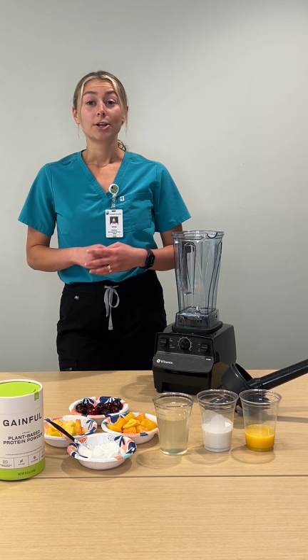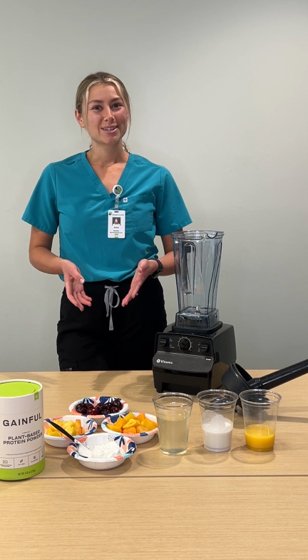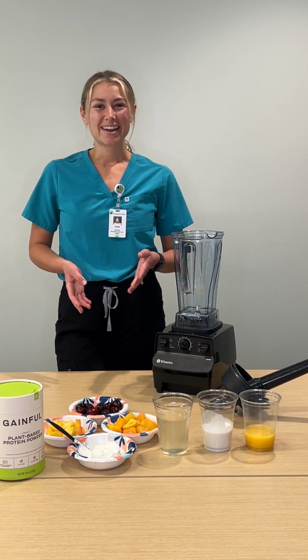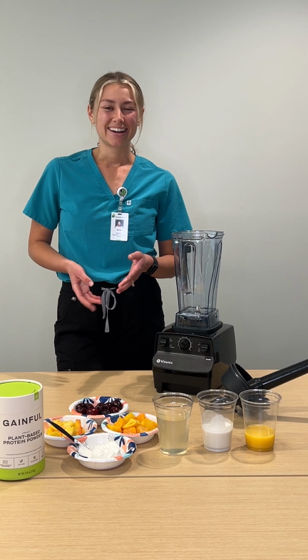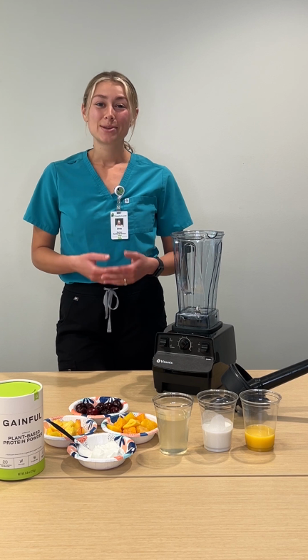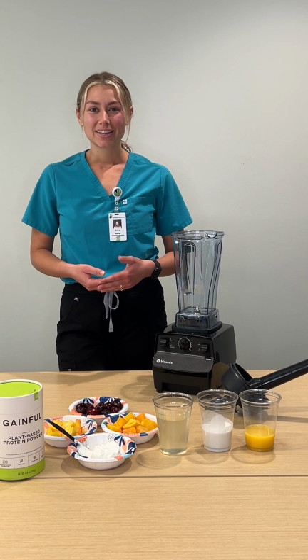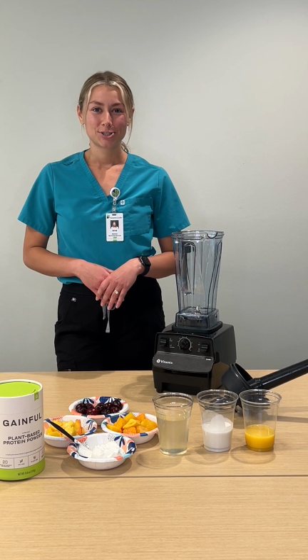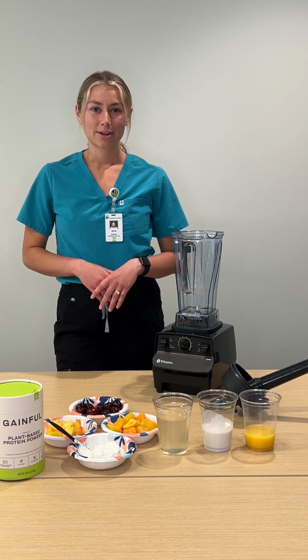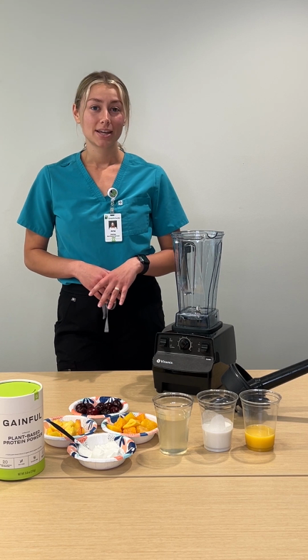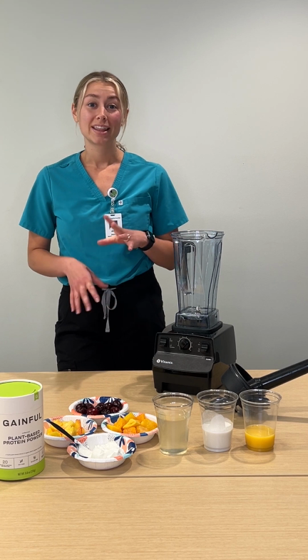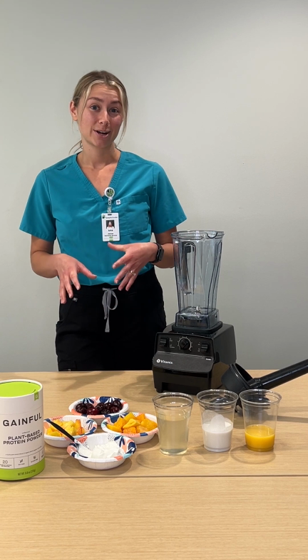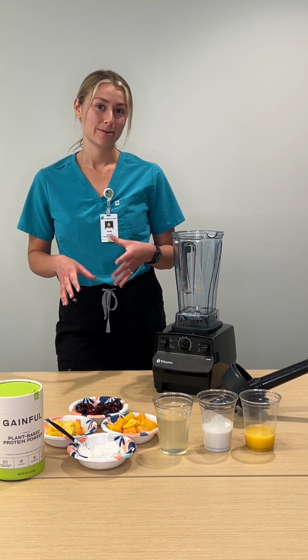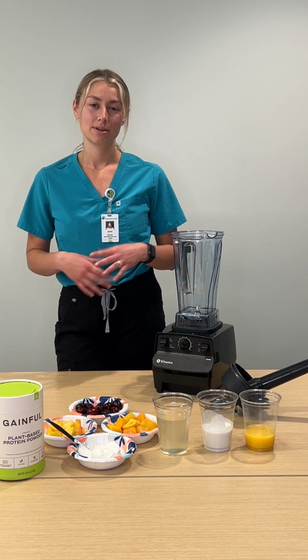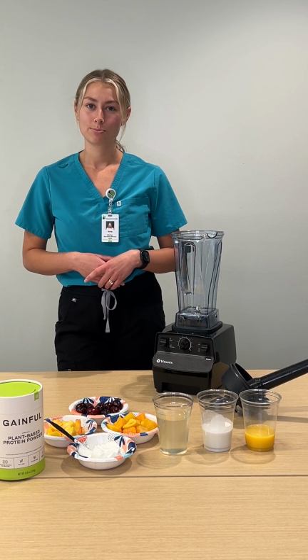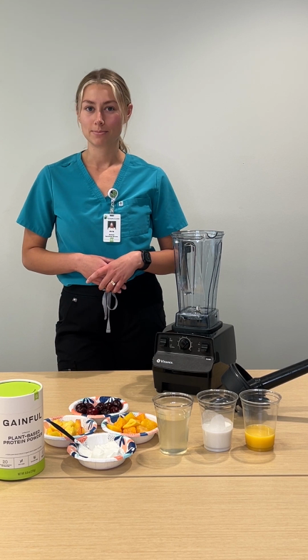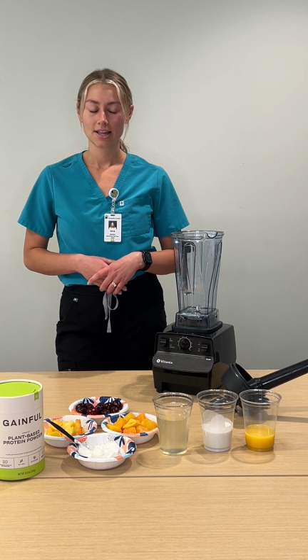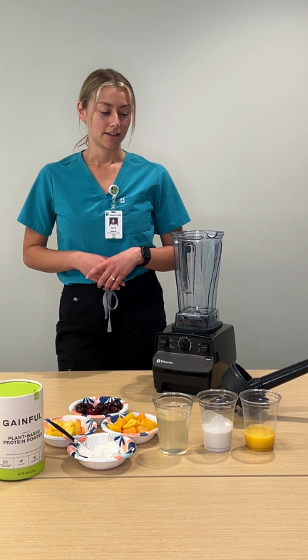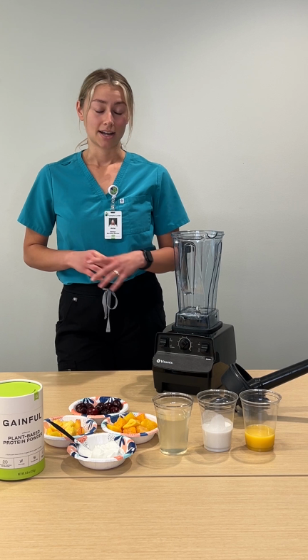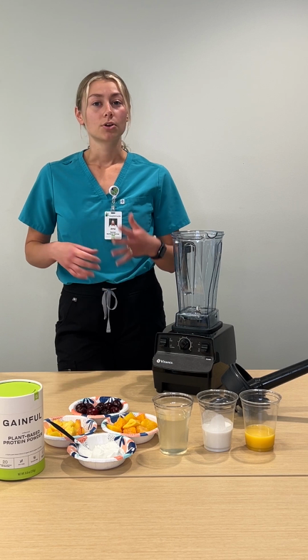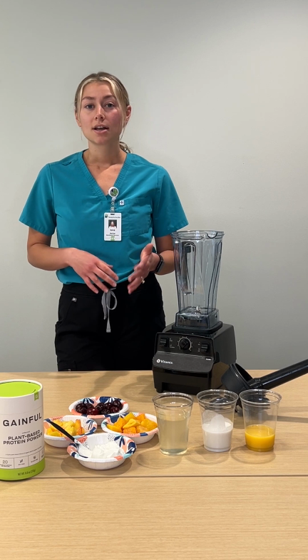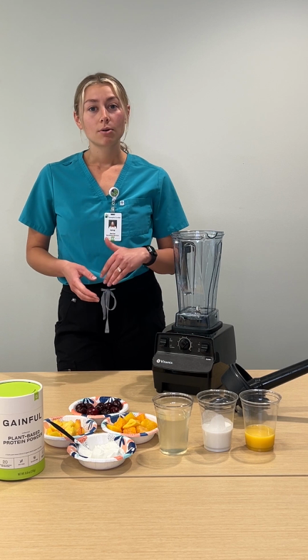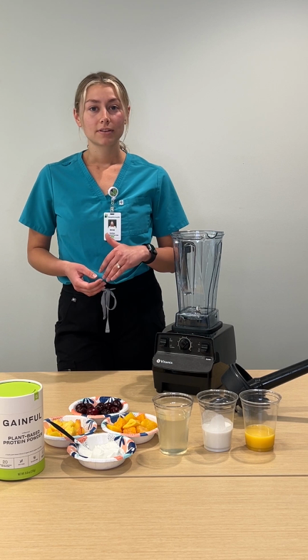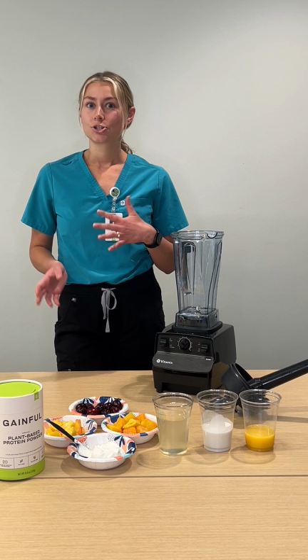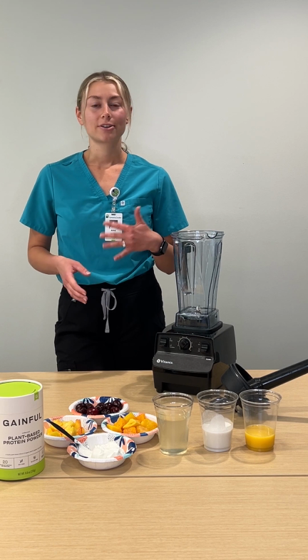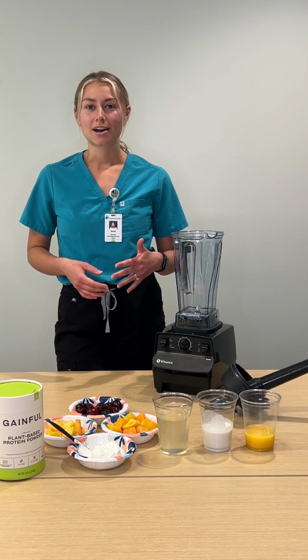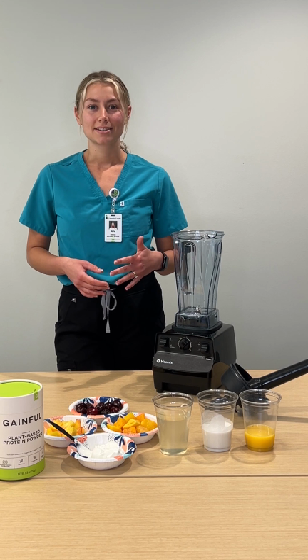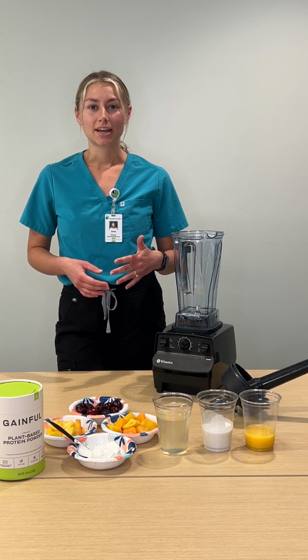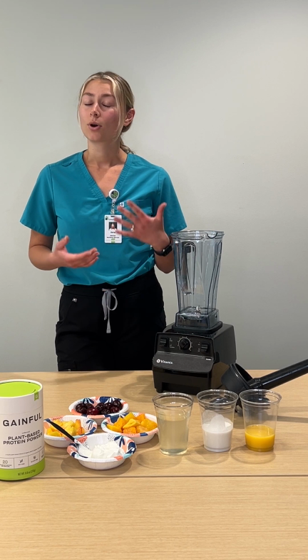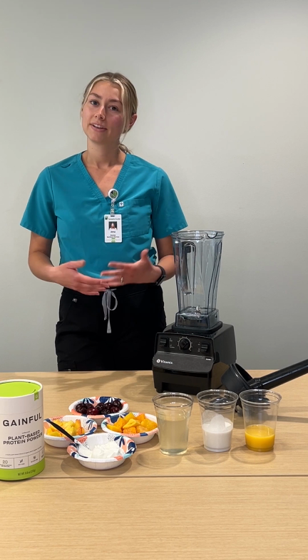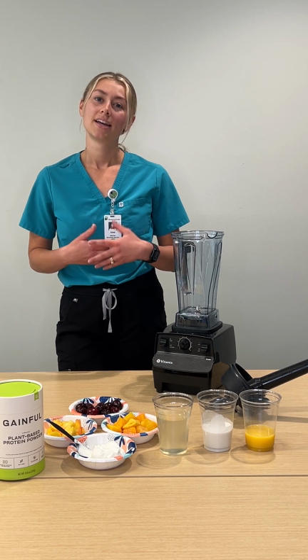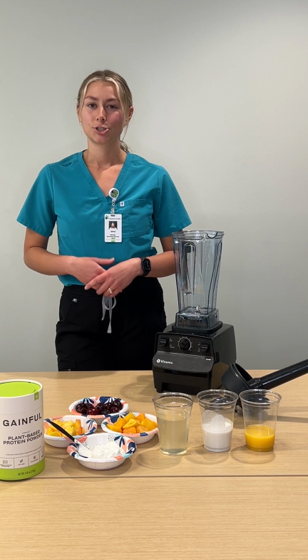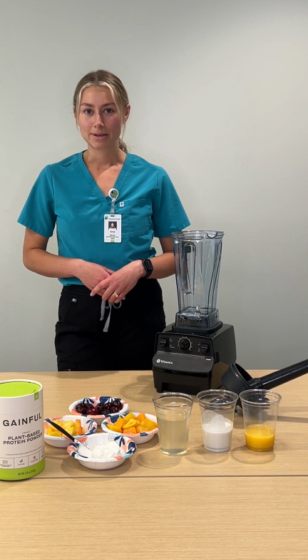You can also make a smoothie bowl if you choose to make your smoothie a little bit thicker, and that way it can be a little bit more of a meal. You can add some granola, some coconut flakes, just all your favorite toppings to make it more of a filling, satiating meal.